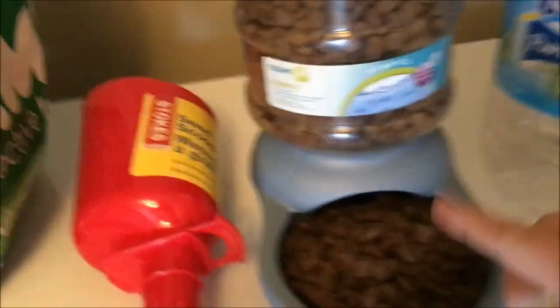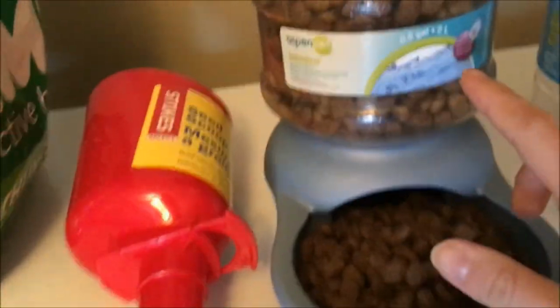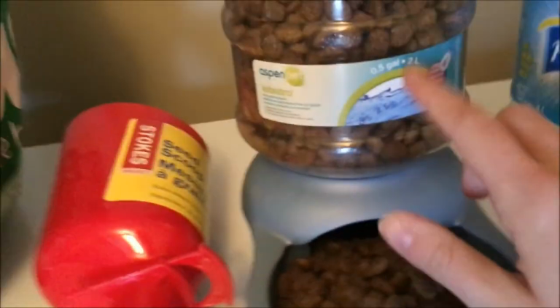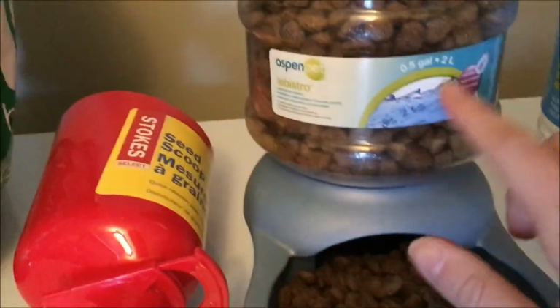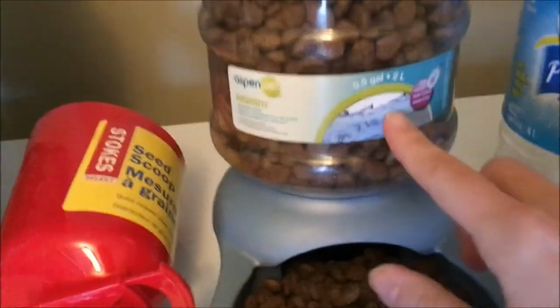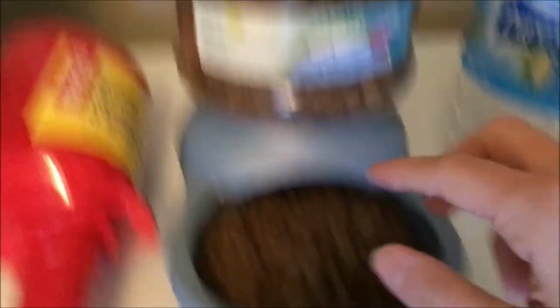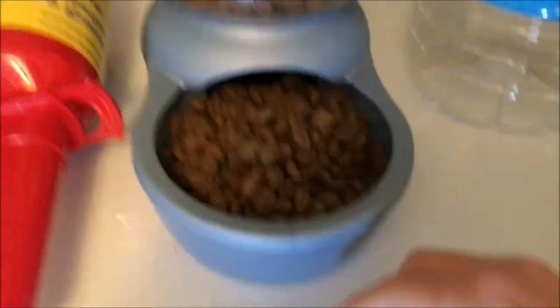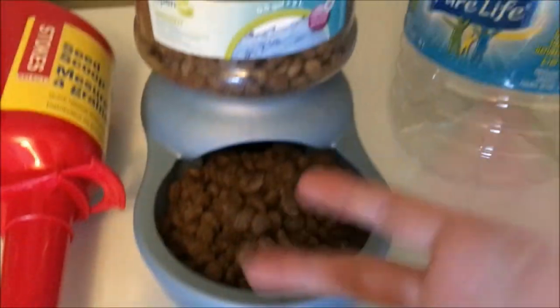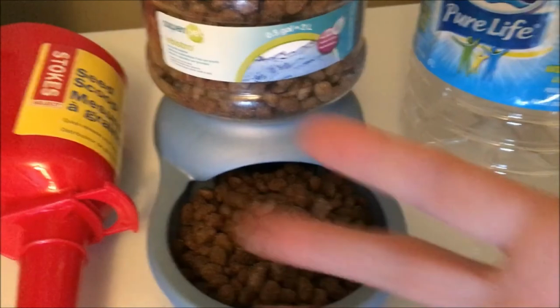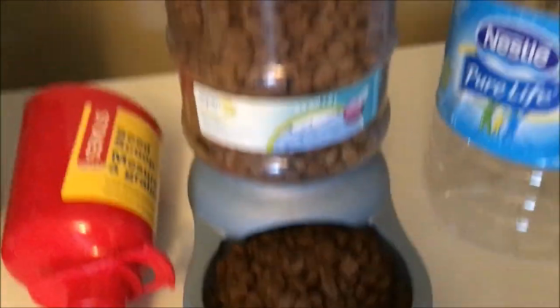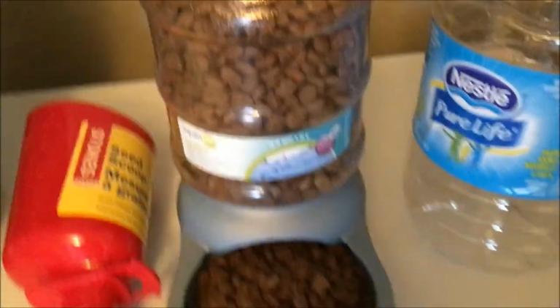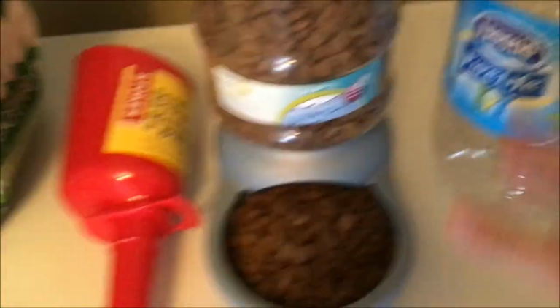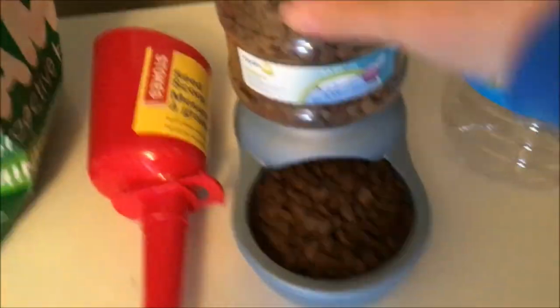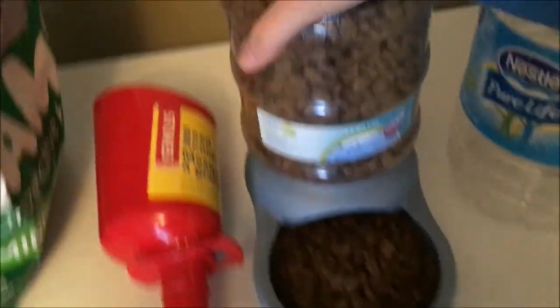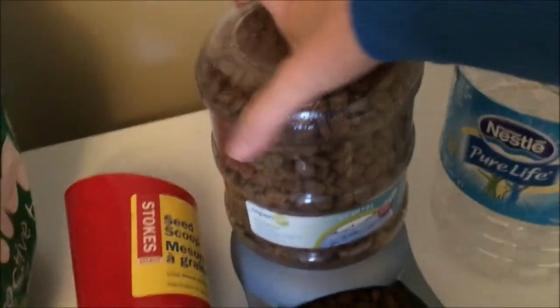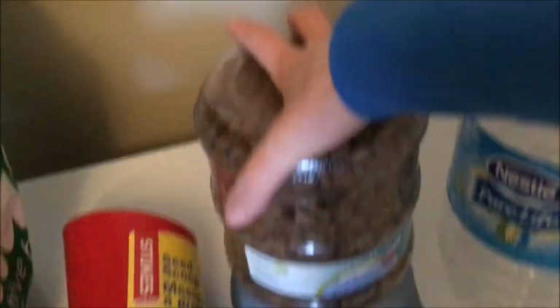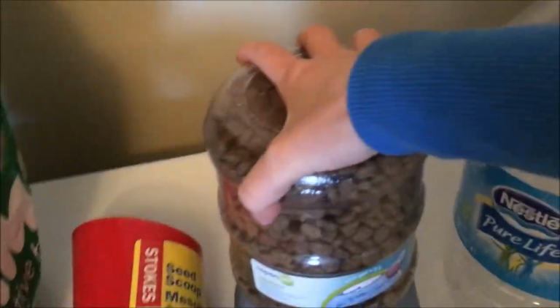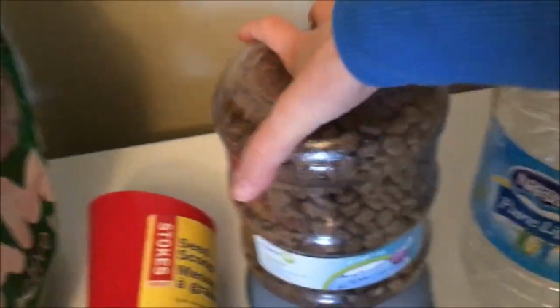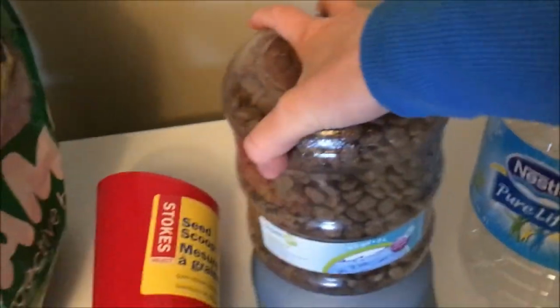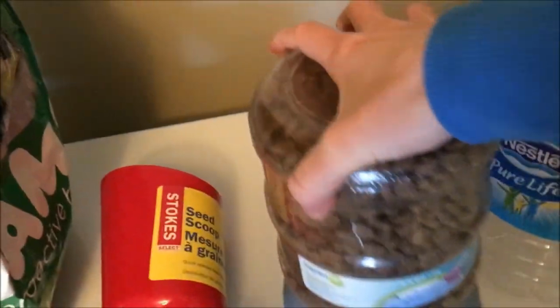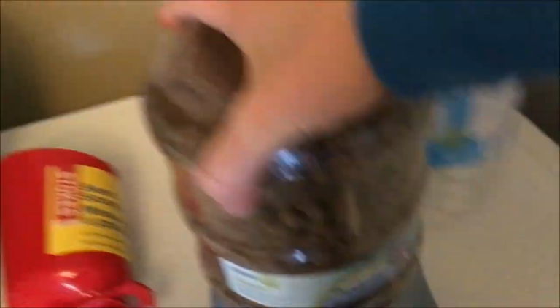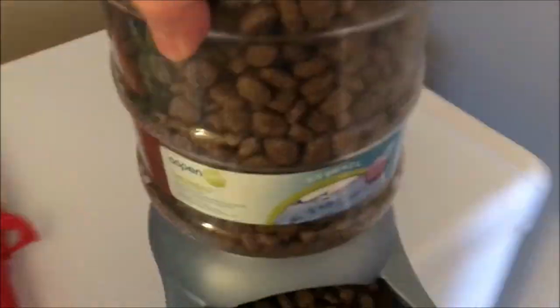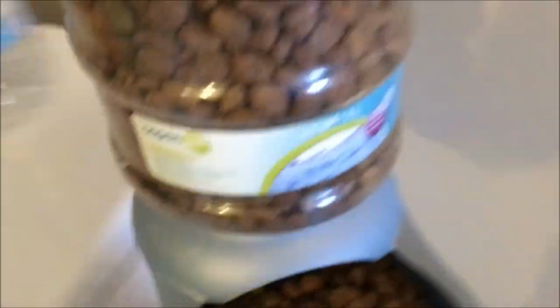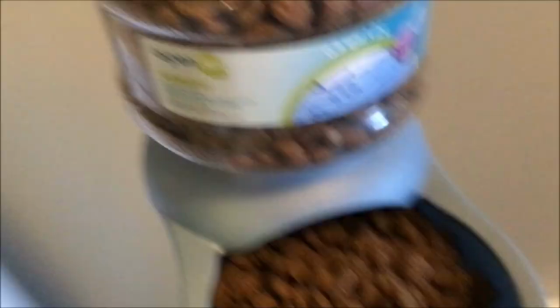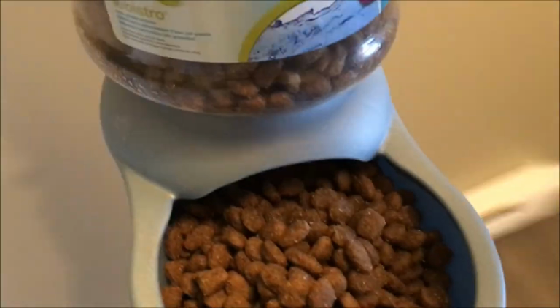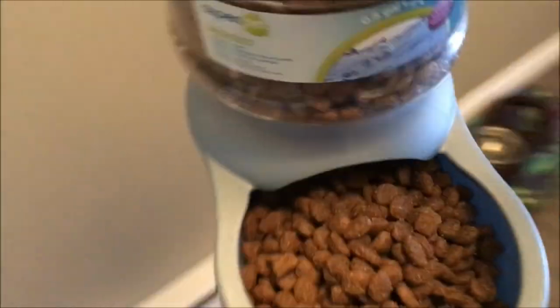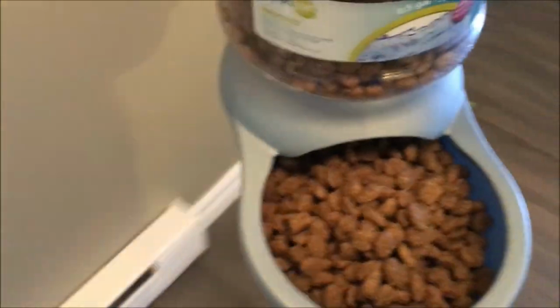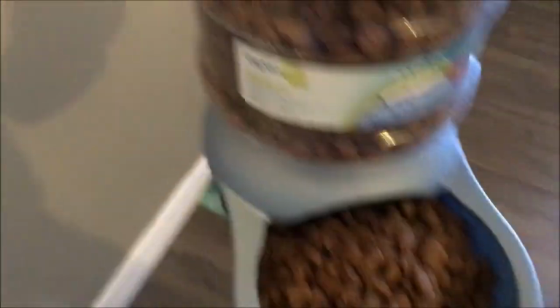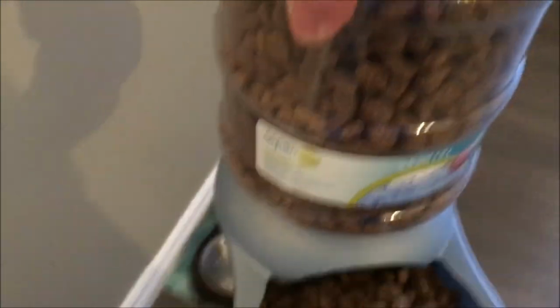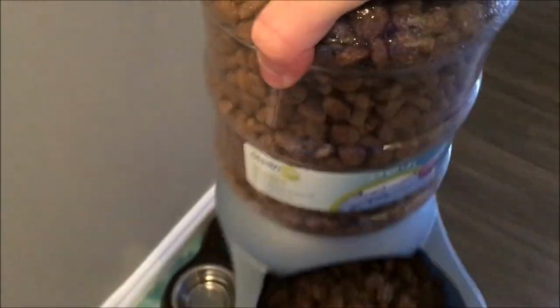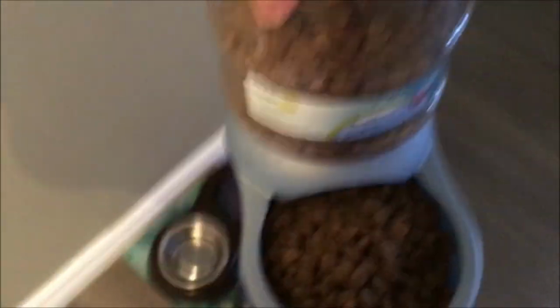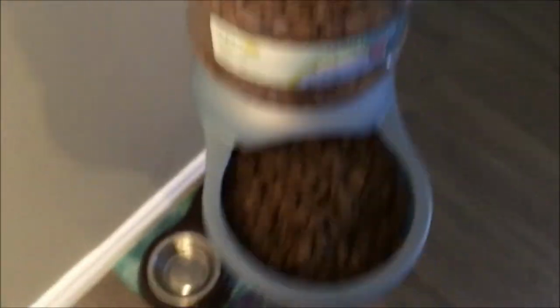This here is for water but we just picked it up and used it for his dog food. Fantastic. Whatever you gotta do to make things work.